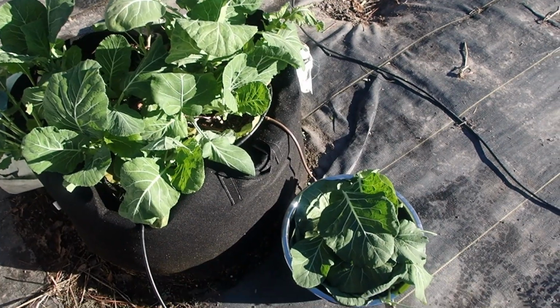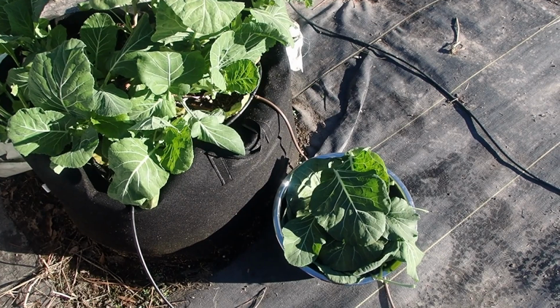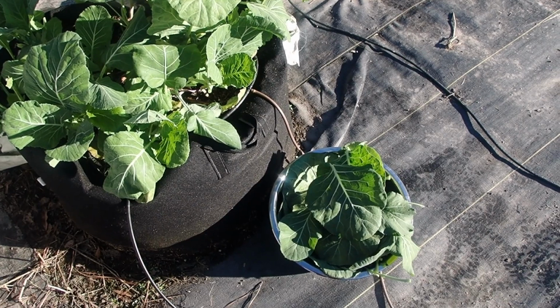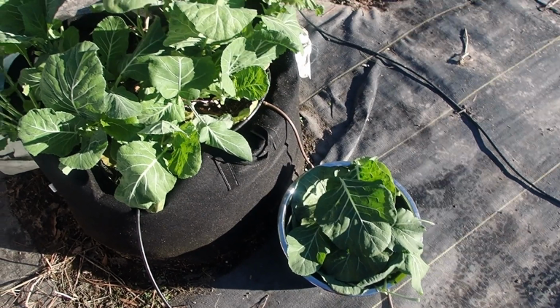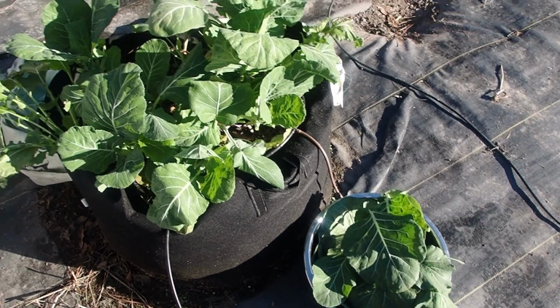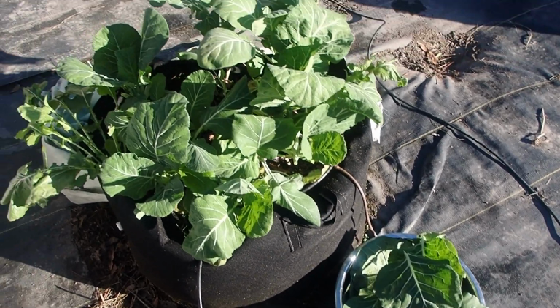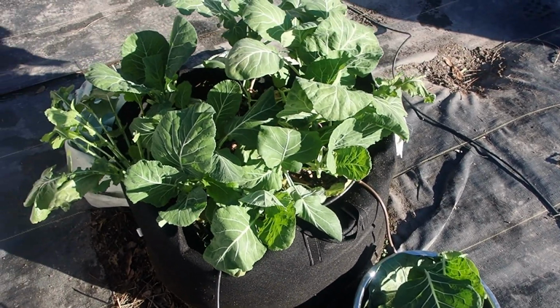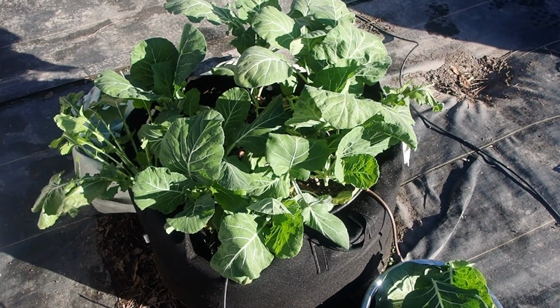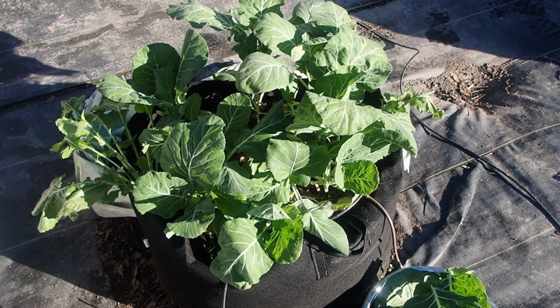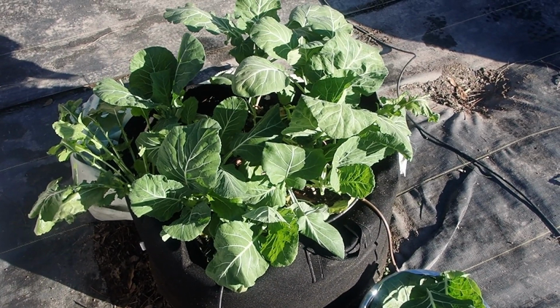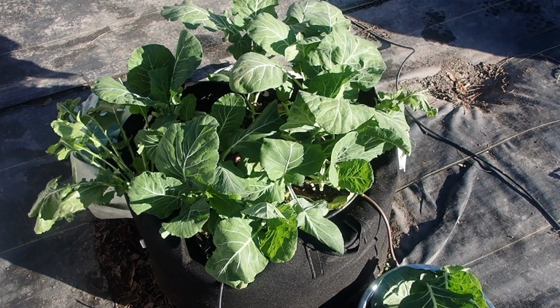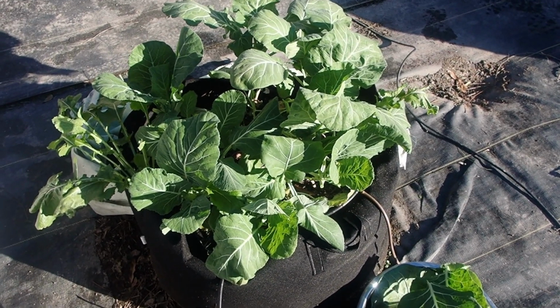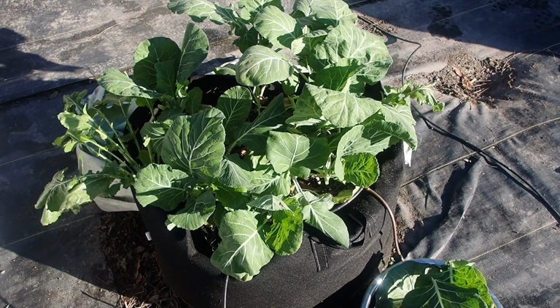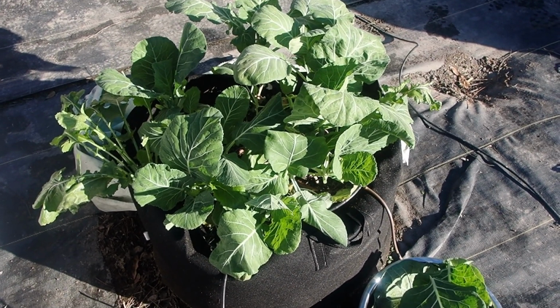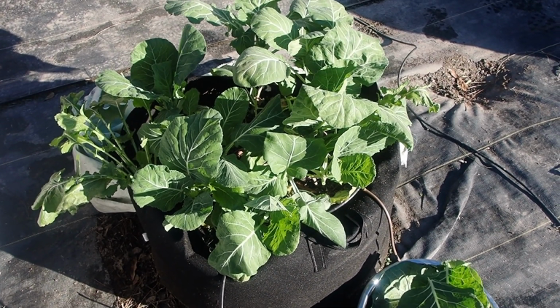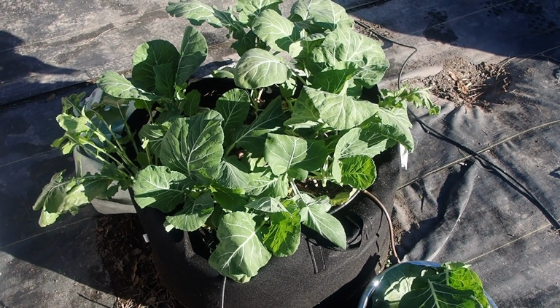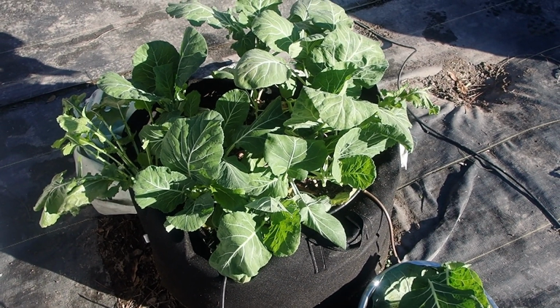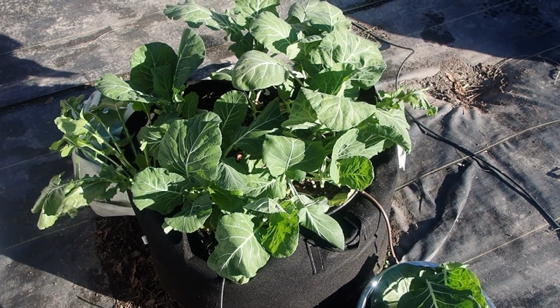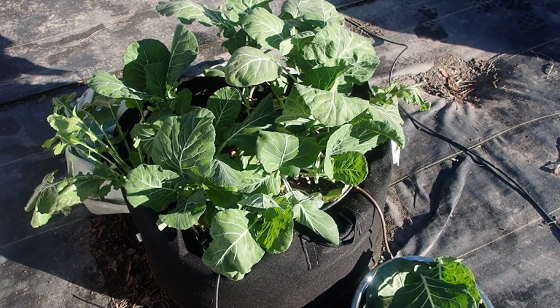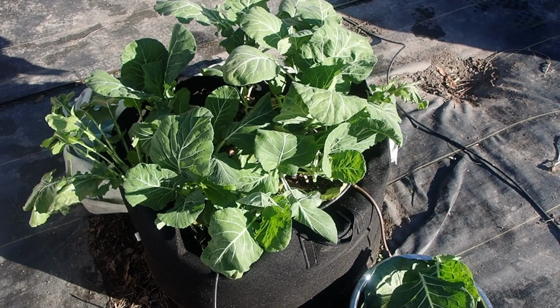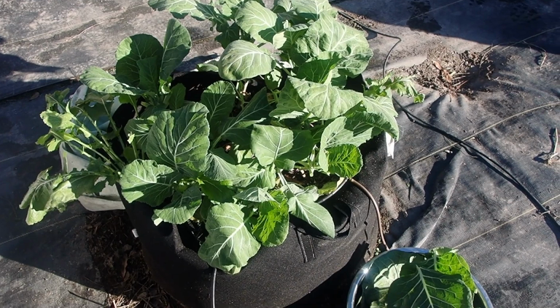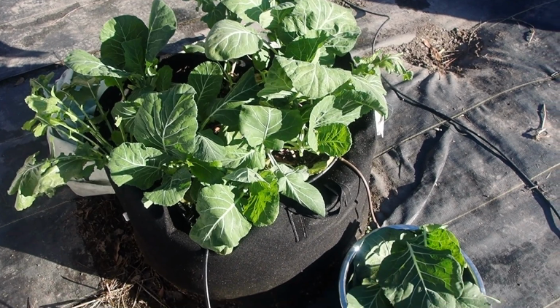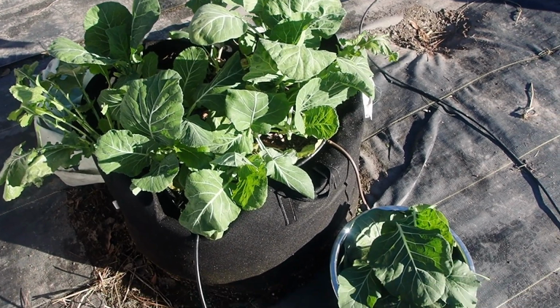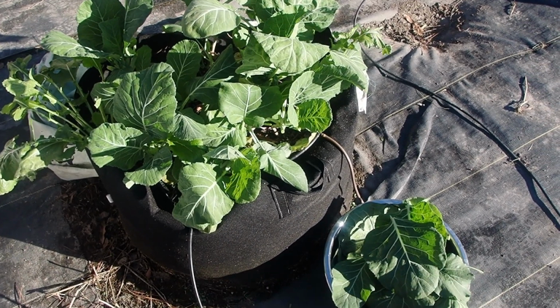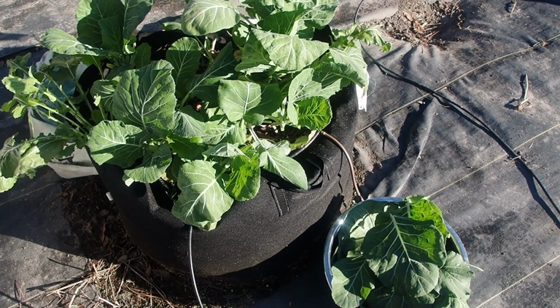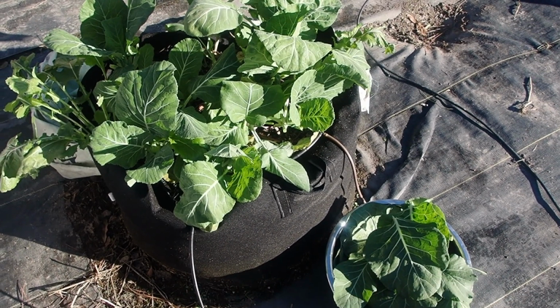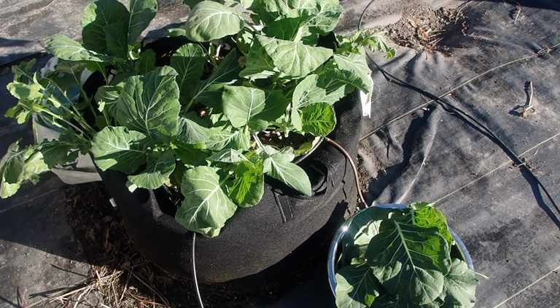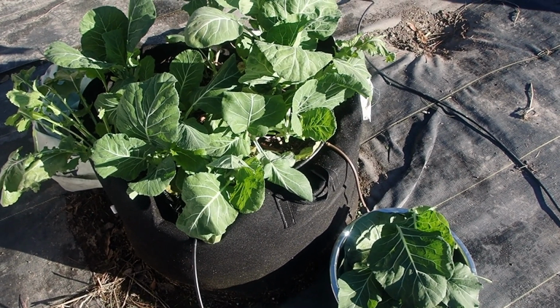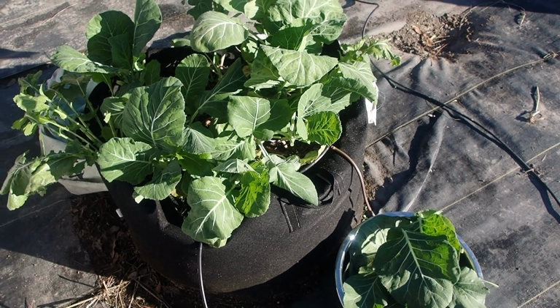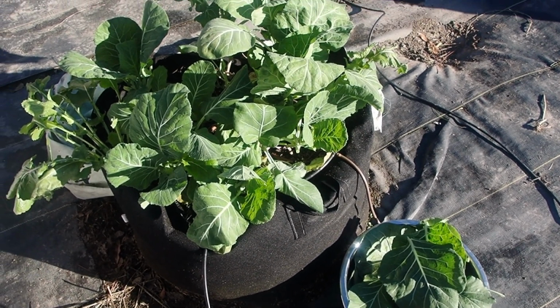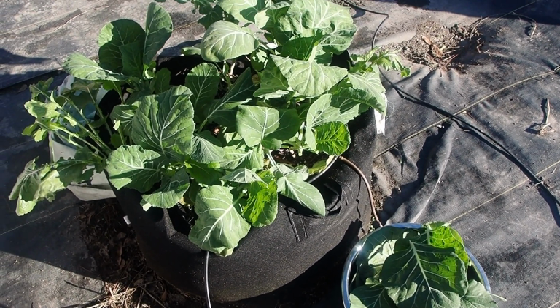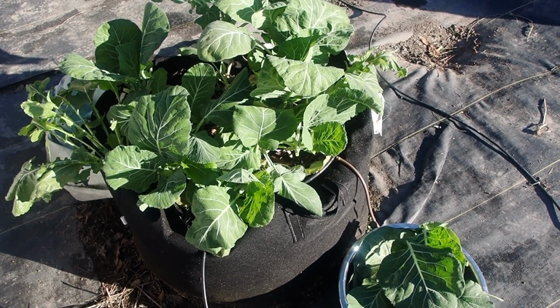There they are. Can't tell much is gone, but hopefully they won't just bolt as soon as it warms up, but we're going to enjoy some greens — it's collard greens.